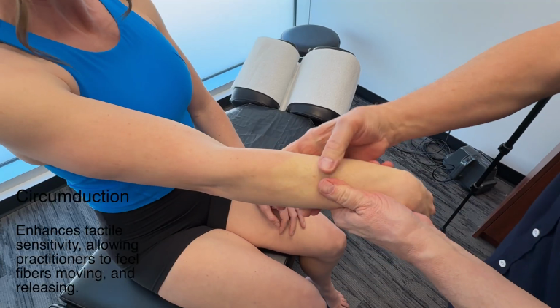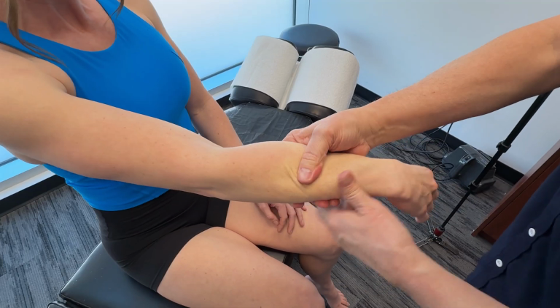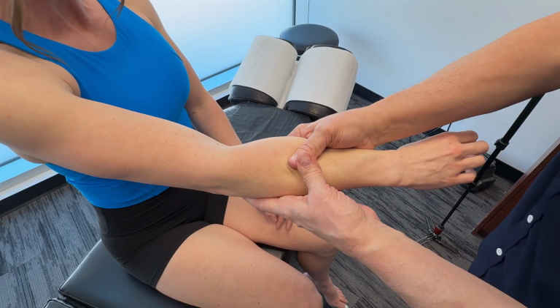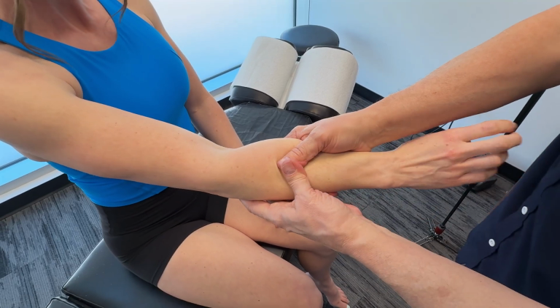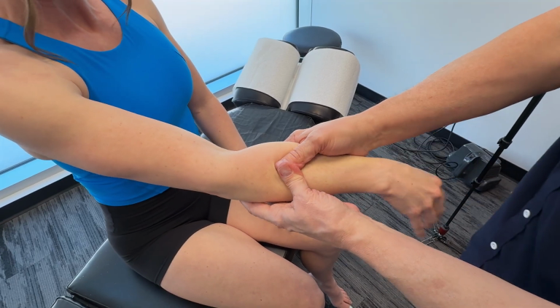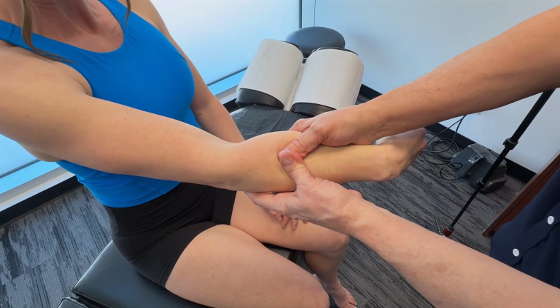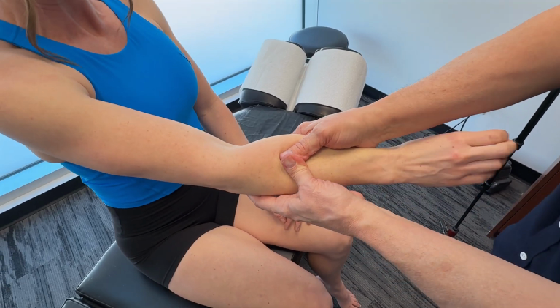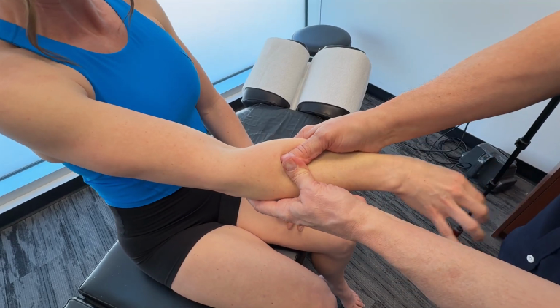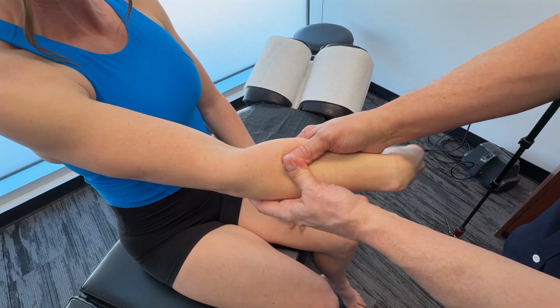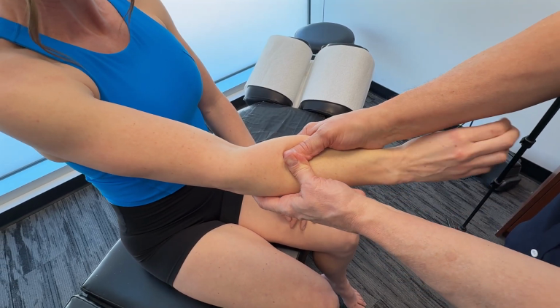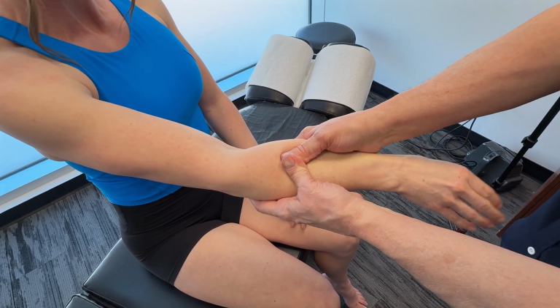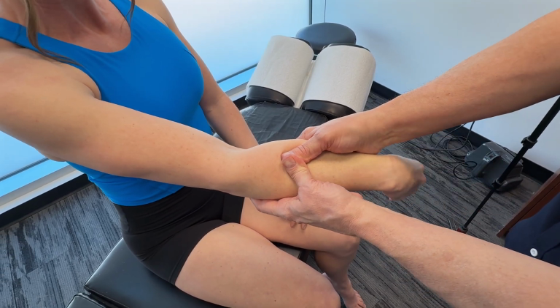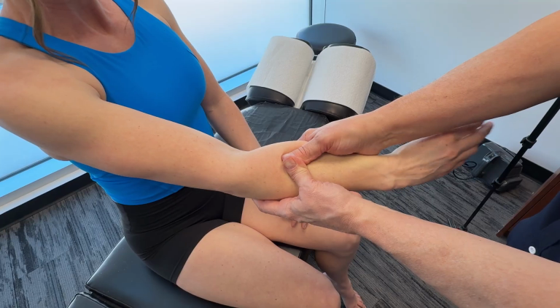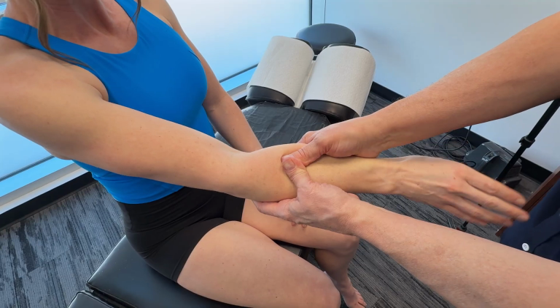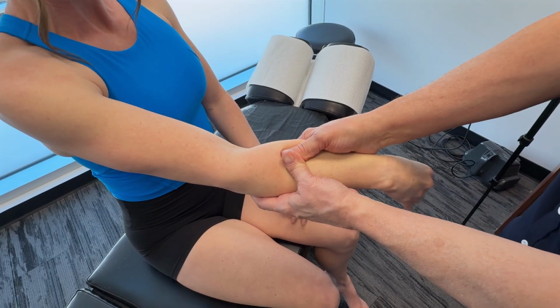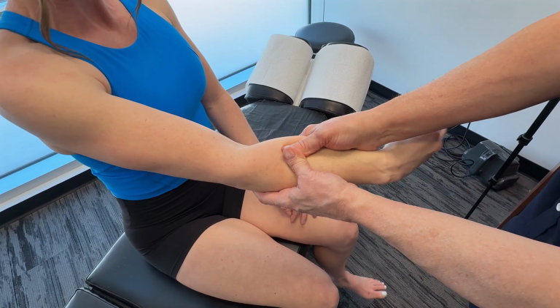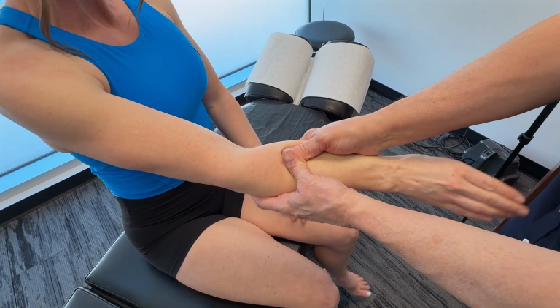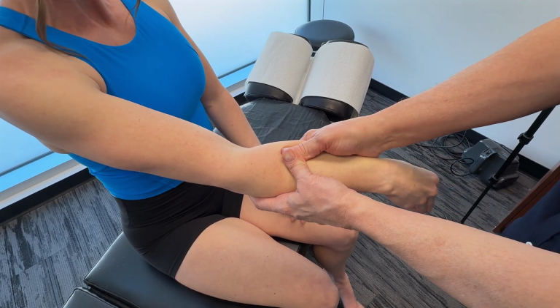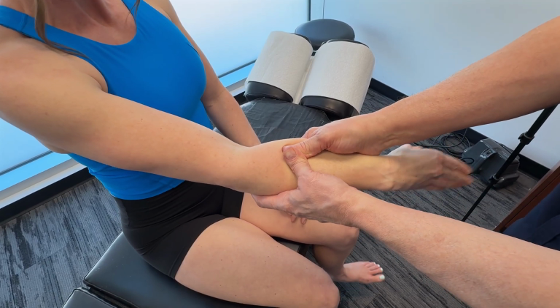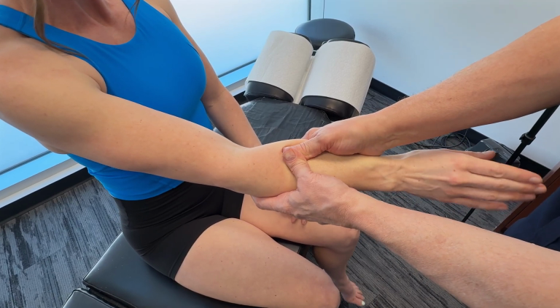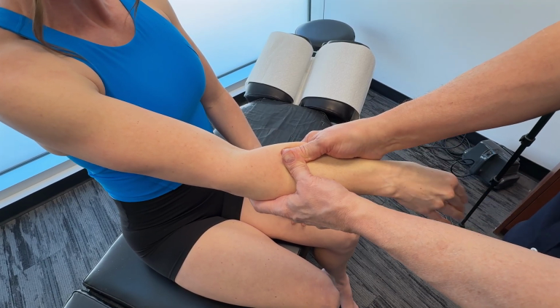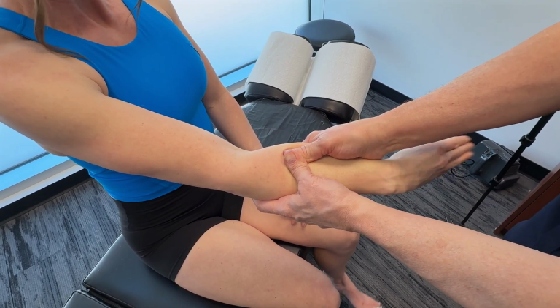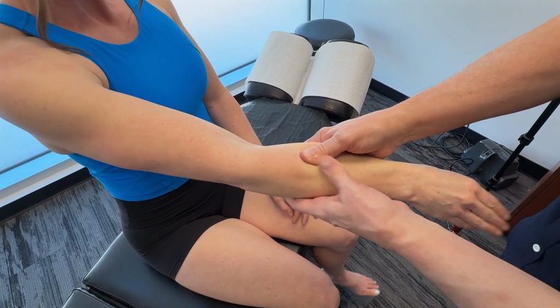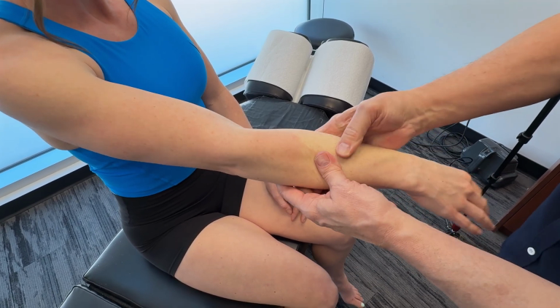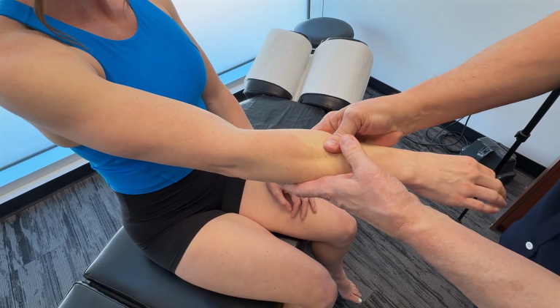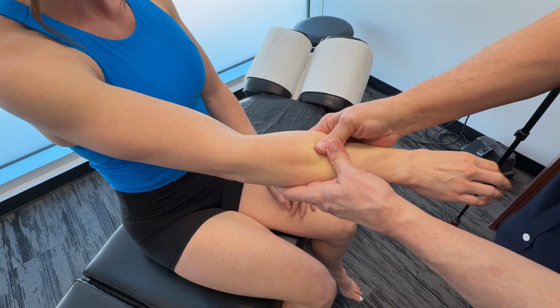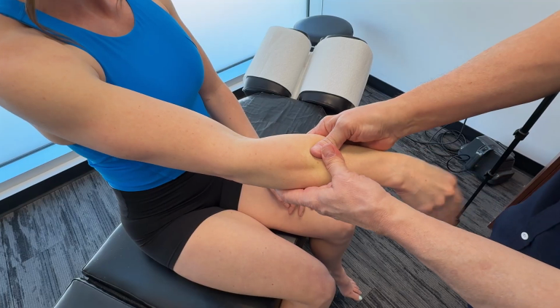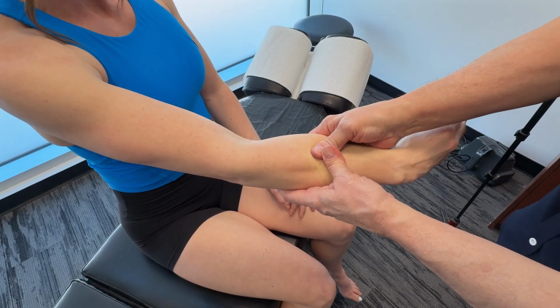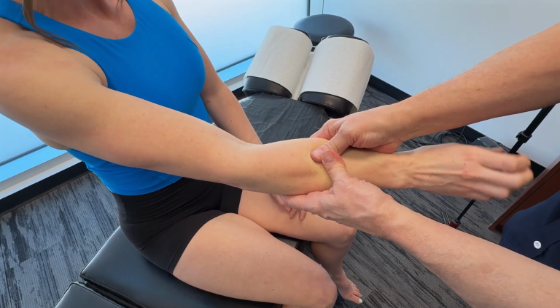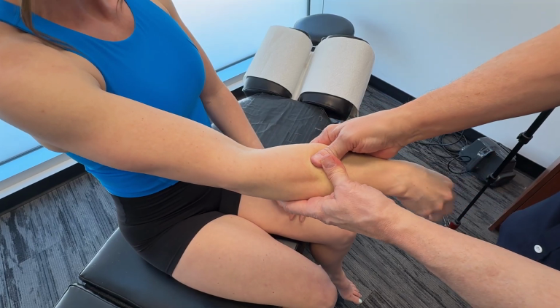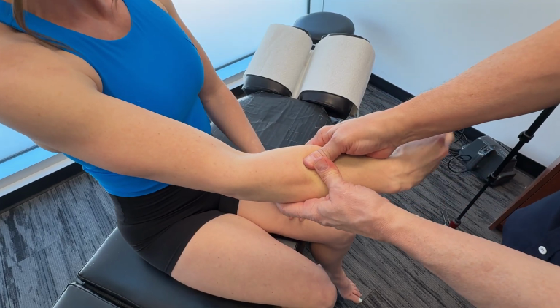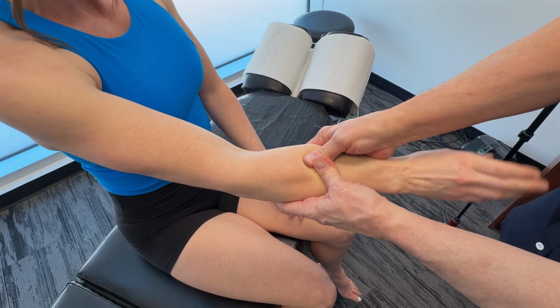In terms of the innervation of this particular muscle, the nerve supply is the radial nerve — C6 and C7. The radial nerve provides motor control for the wrist and for stabilization.